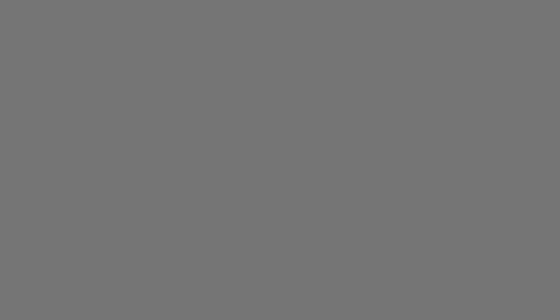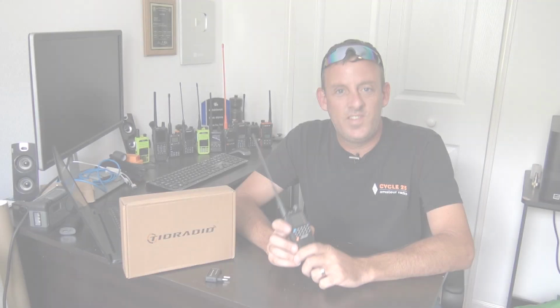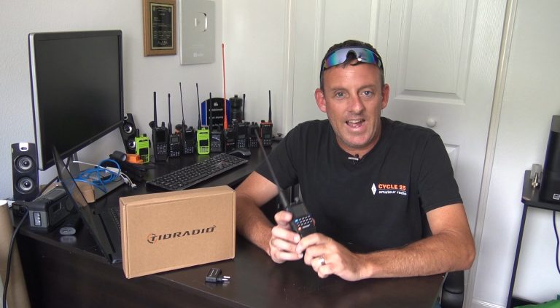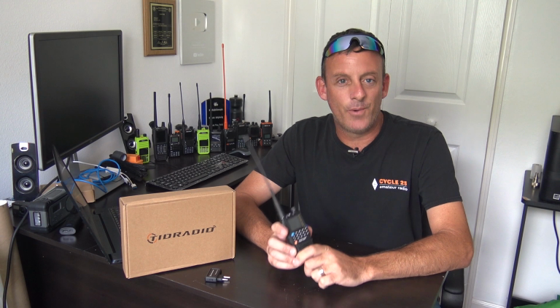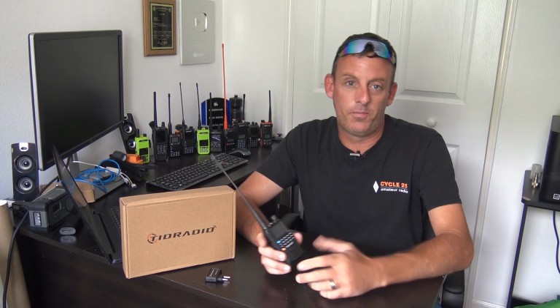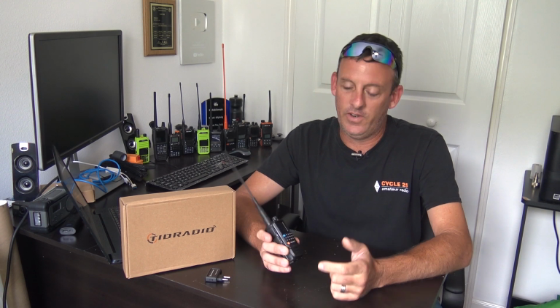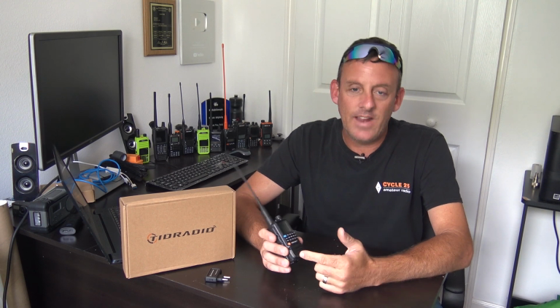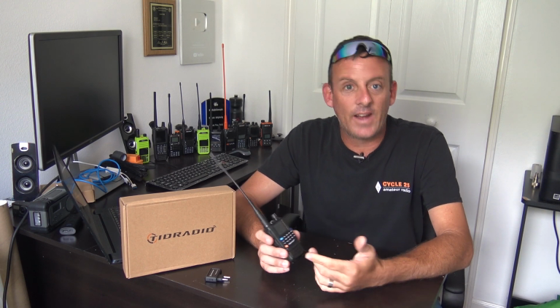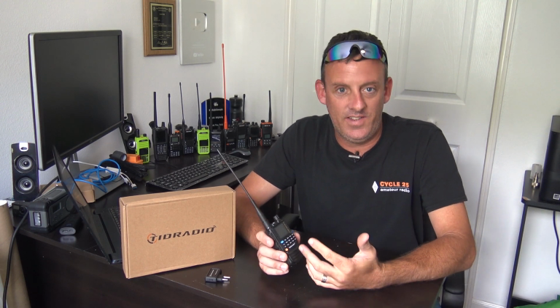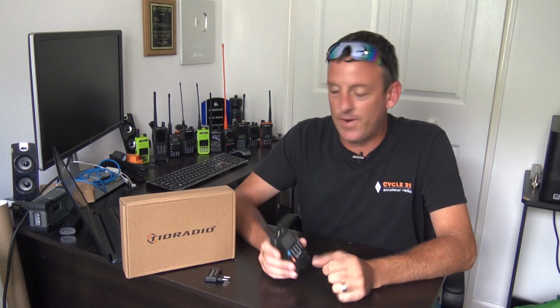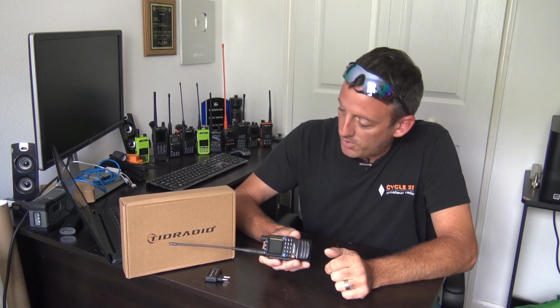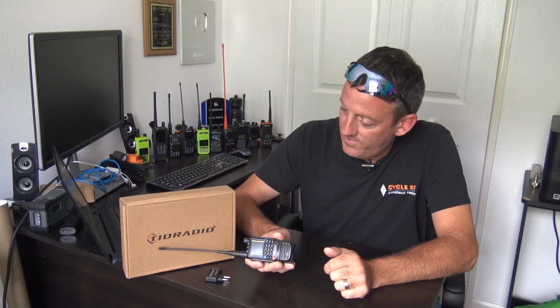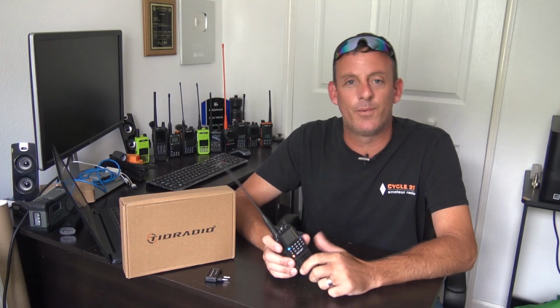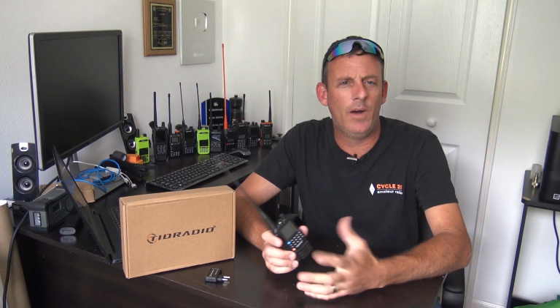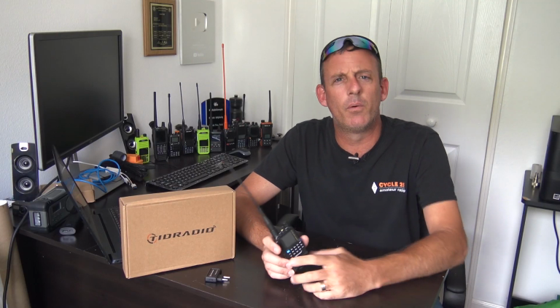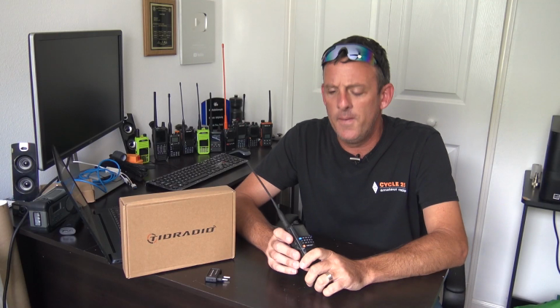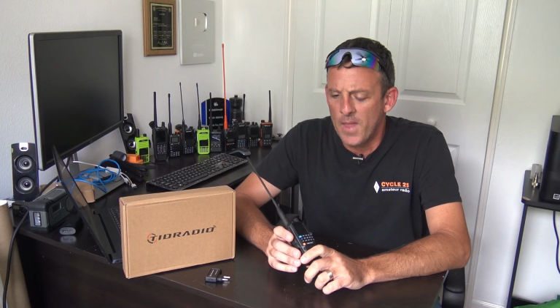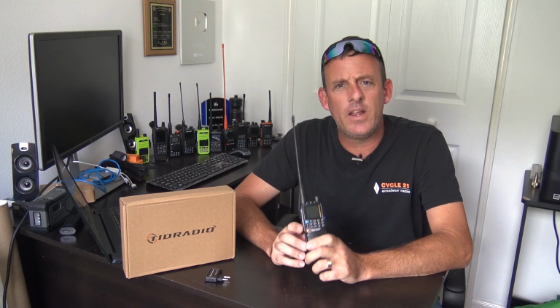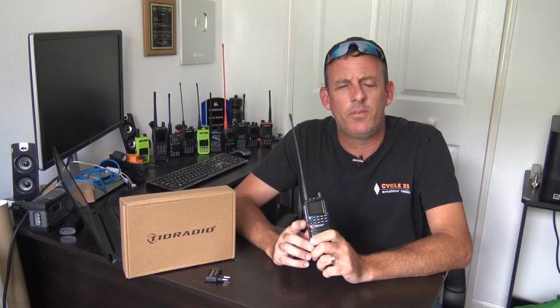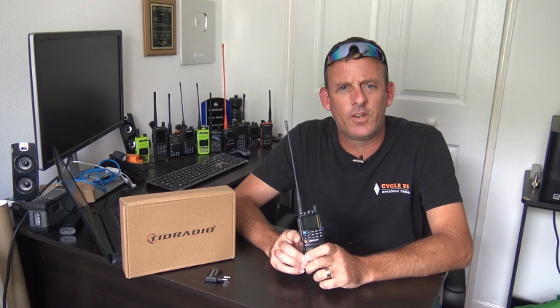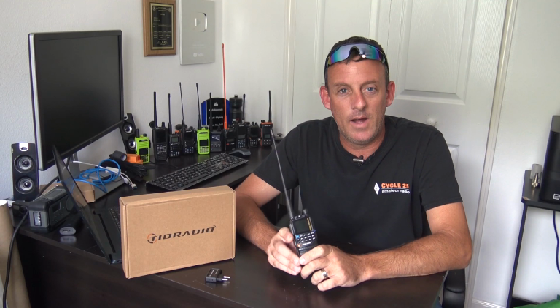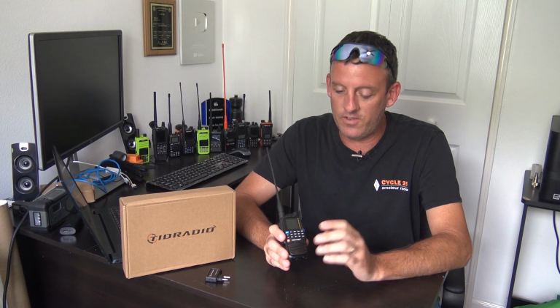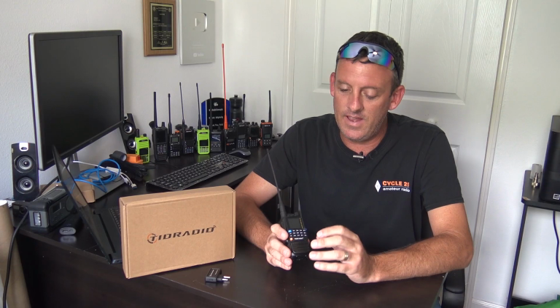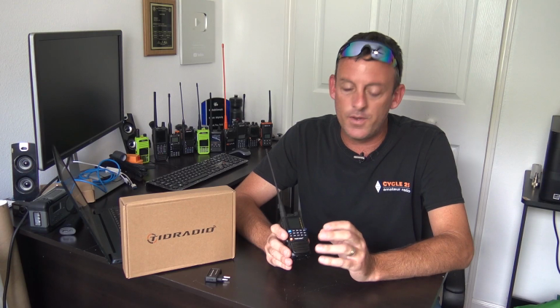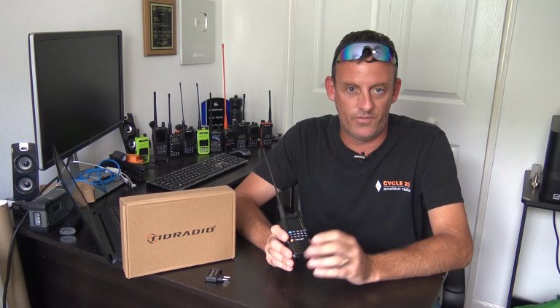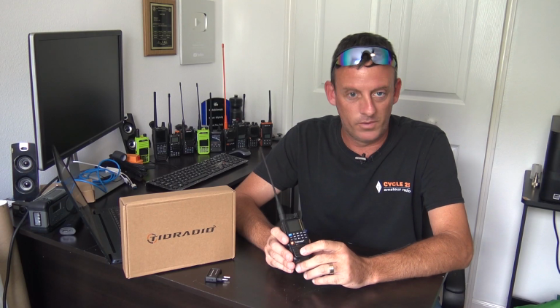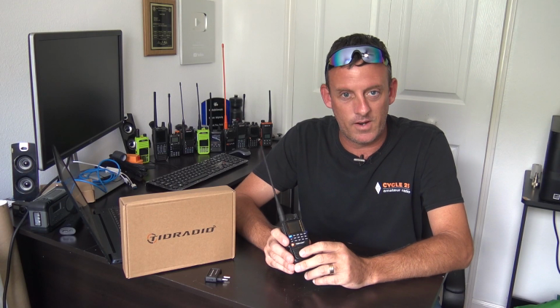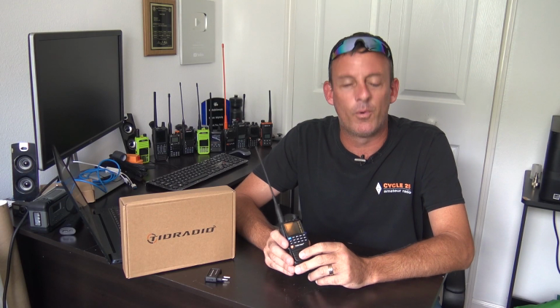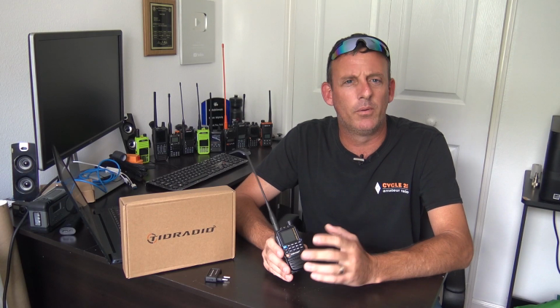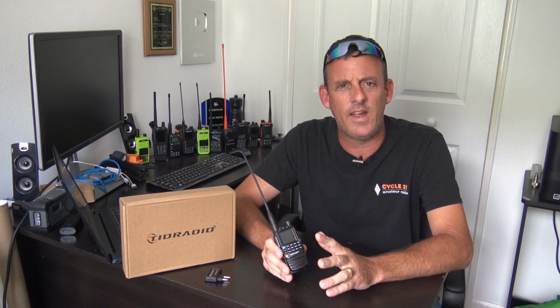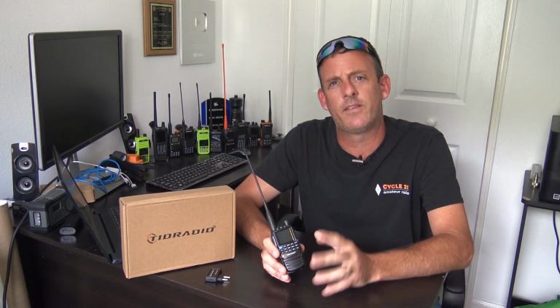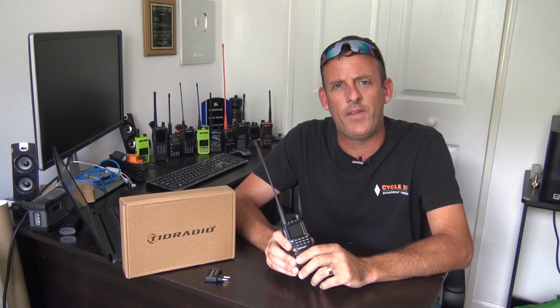So TID radio, specifically the H3 — I call it TID radio, people call it TID radio, however you want to do it. I made a video about this months ago. This one is the newest version with the upgraded firmware and a couple little changes, but I'll tell you about that.